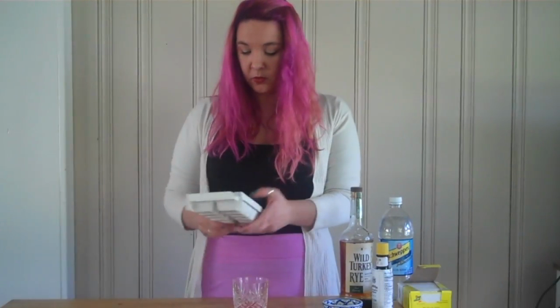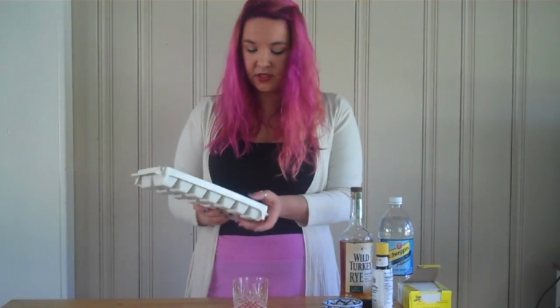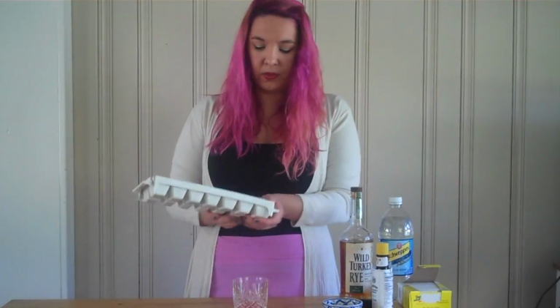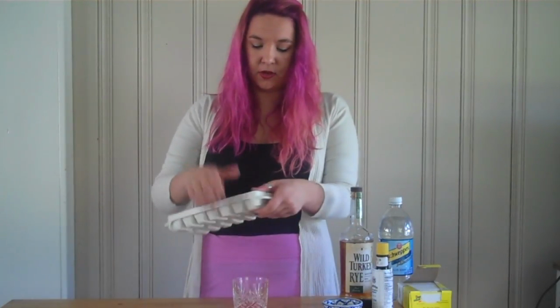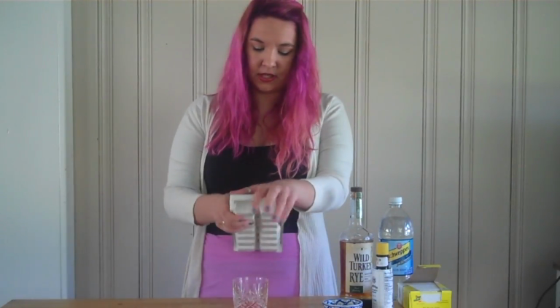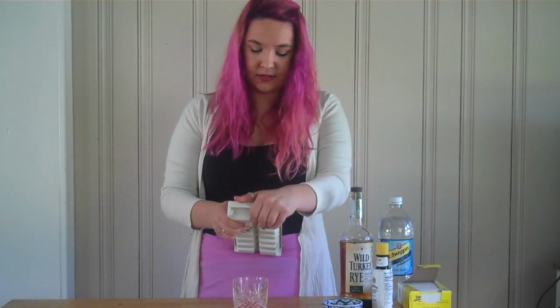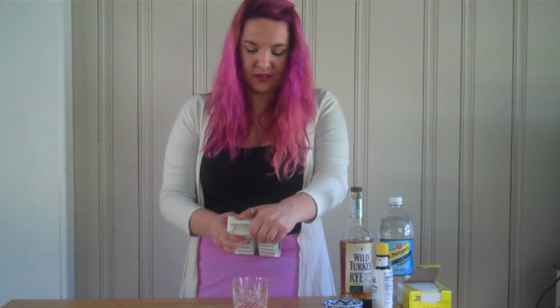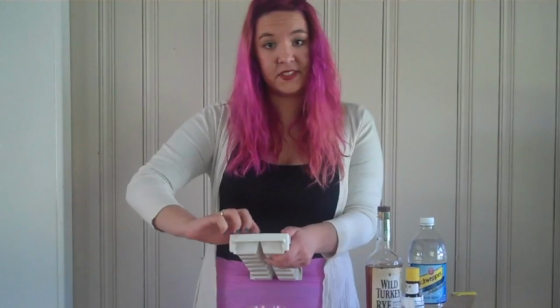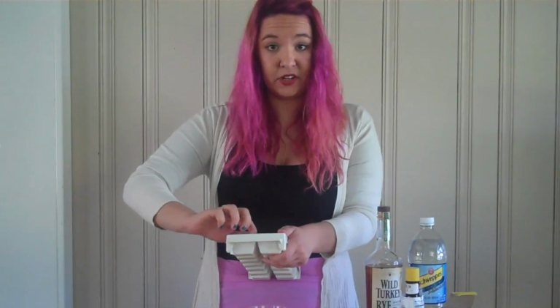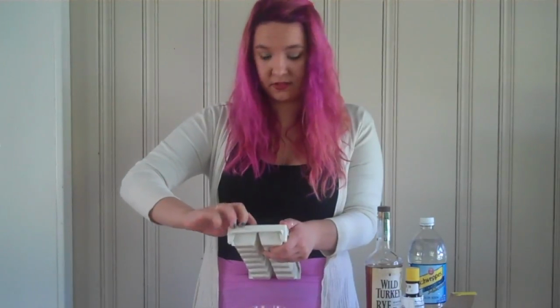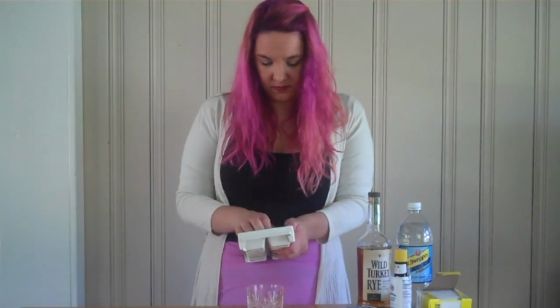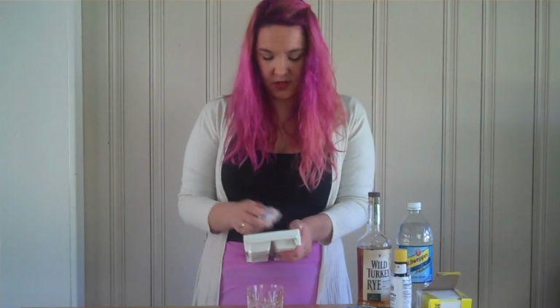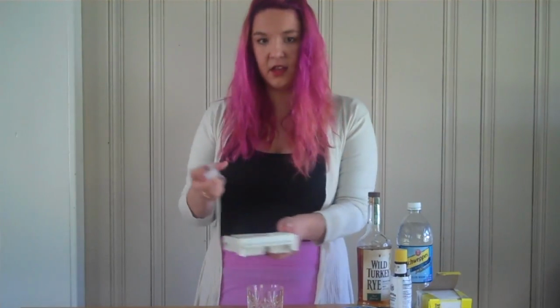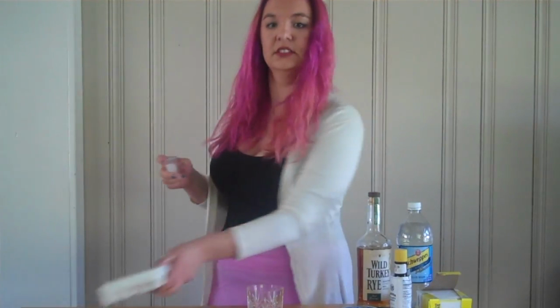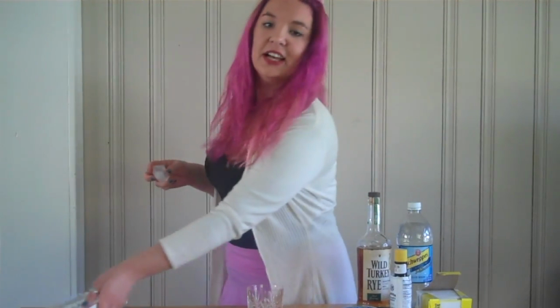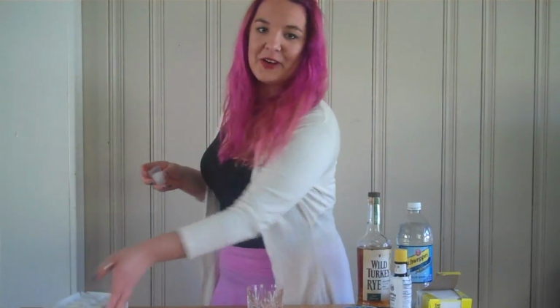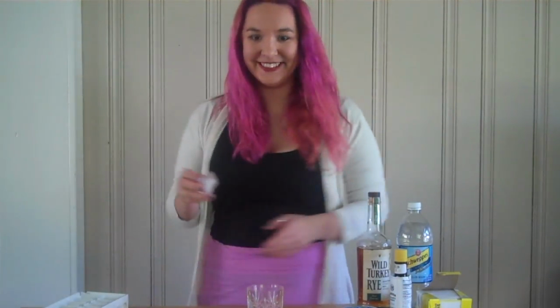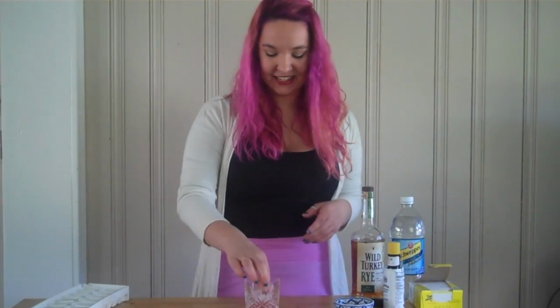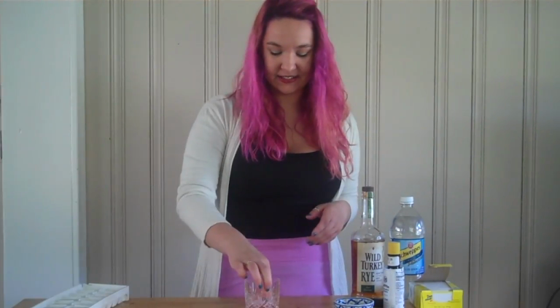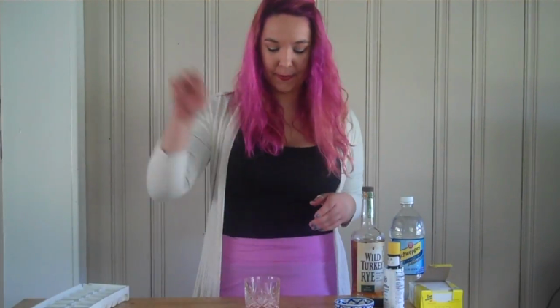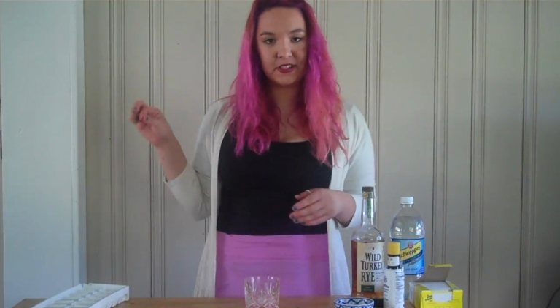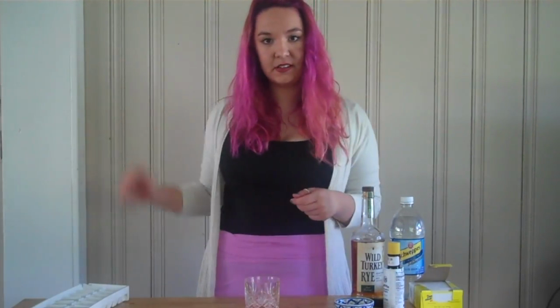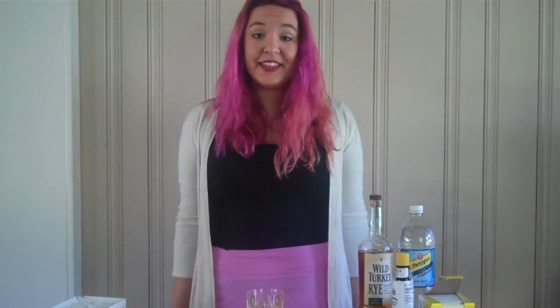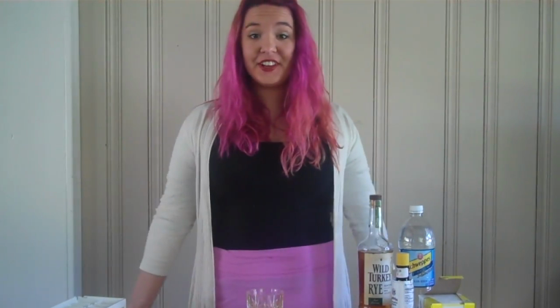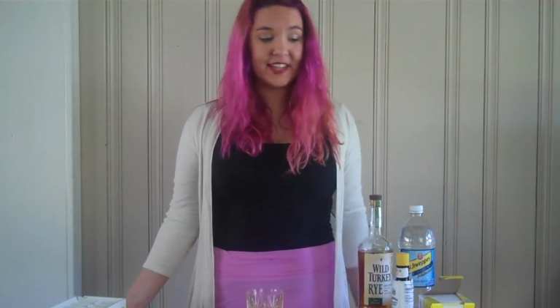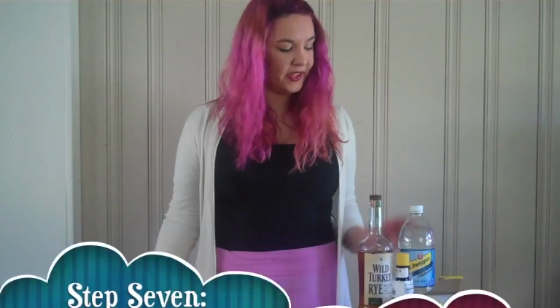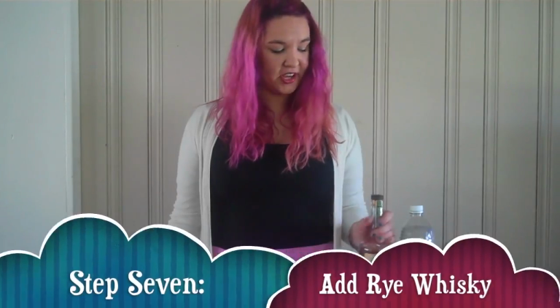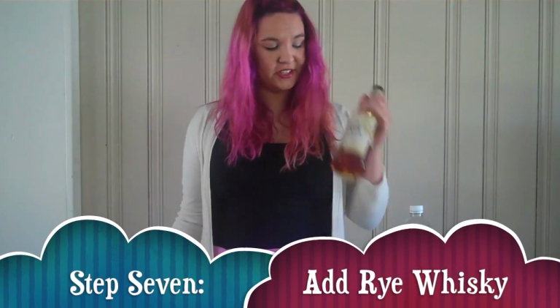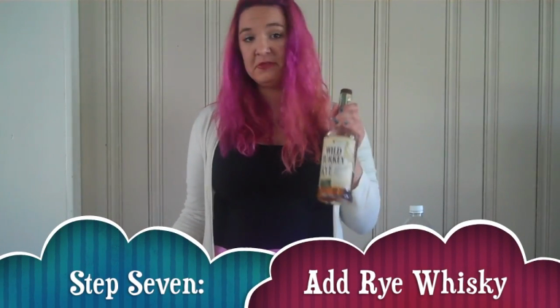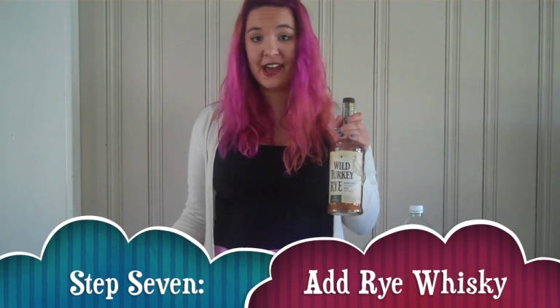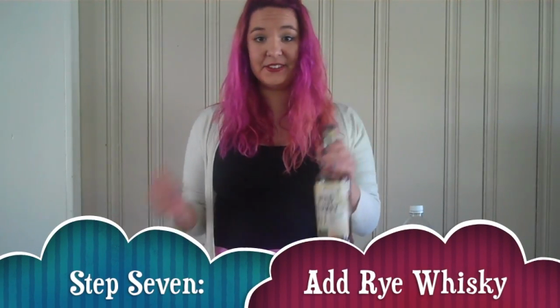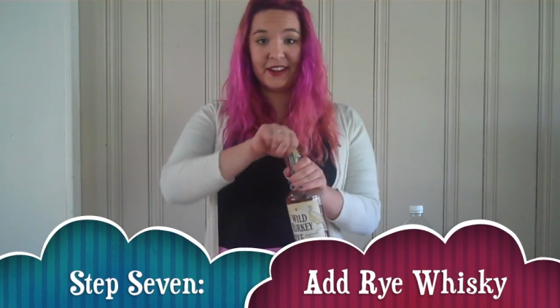Why is it always so hard to get ice cubes out? This is embarrassing. Got one! So pop it in there and the very last step is just to add in the rye.